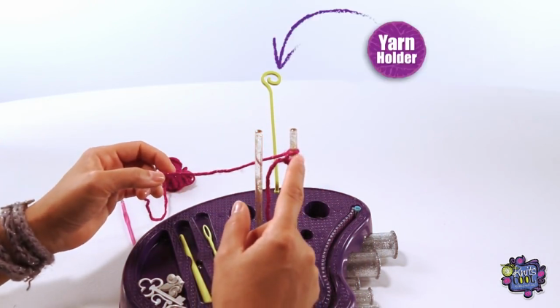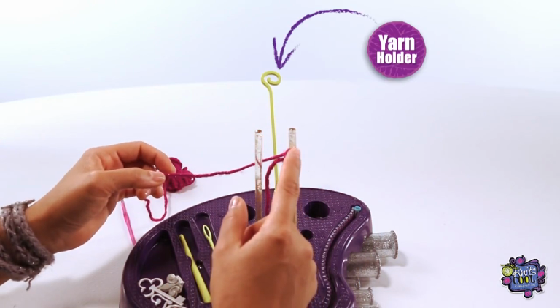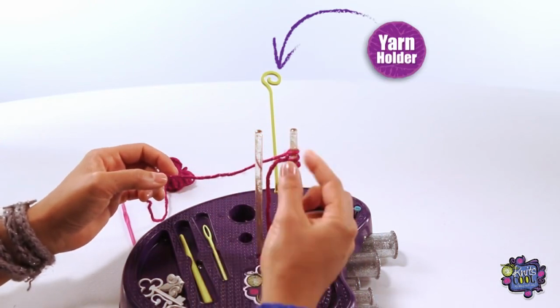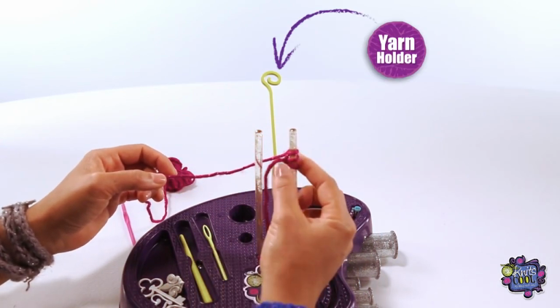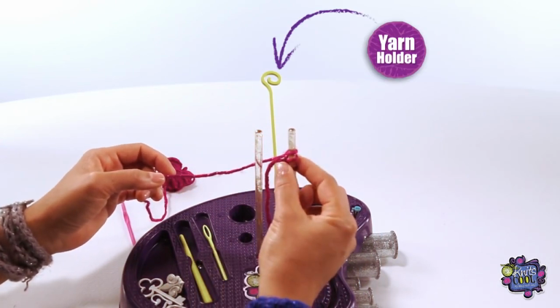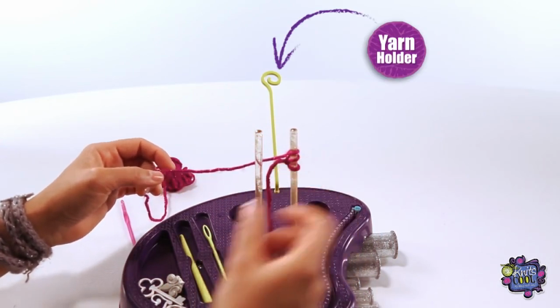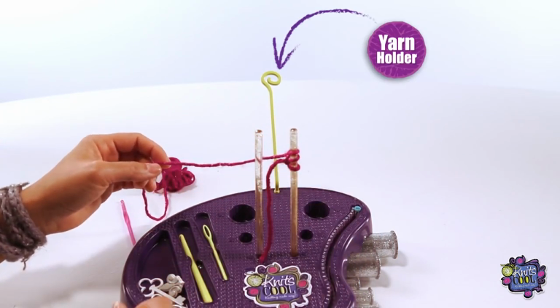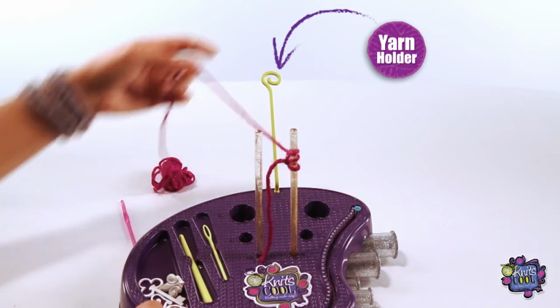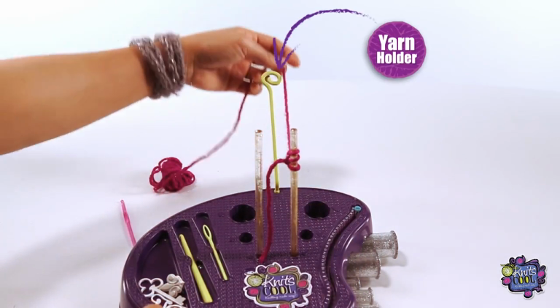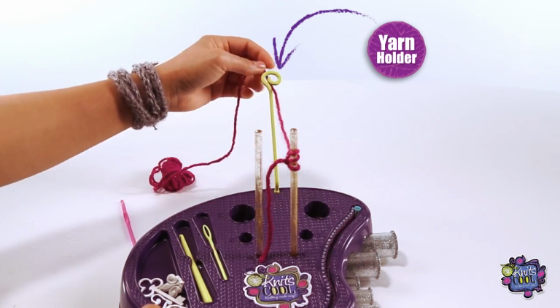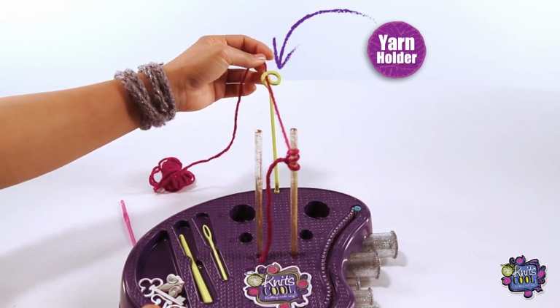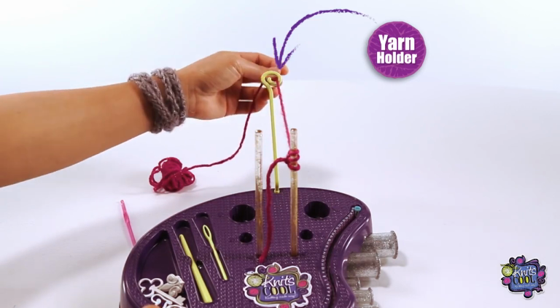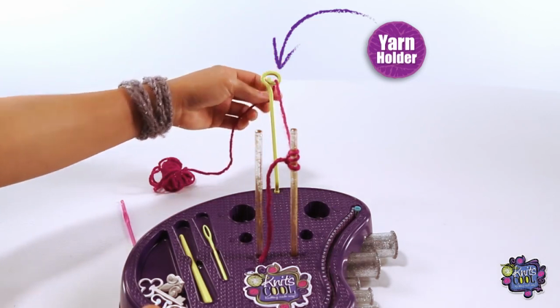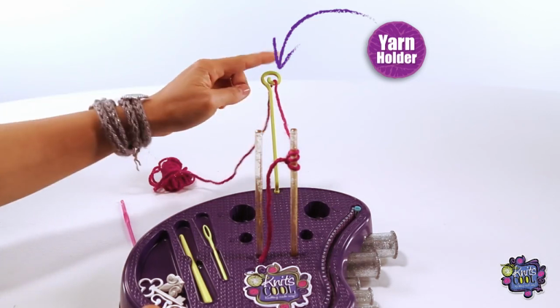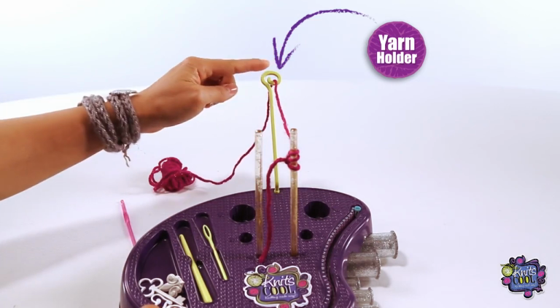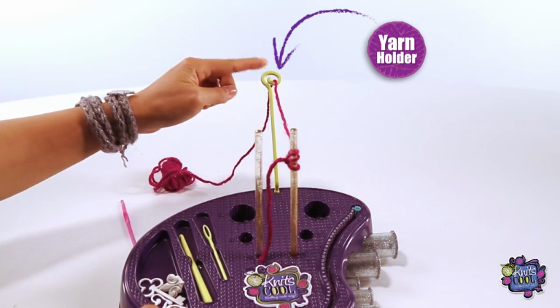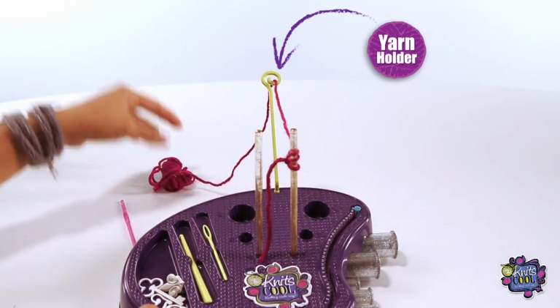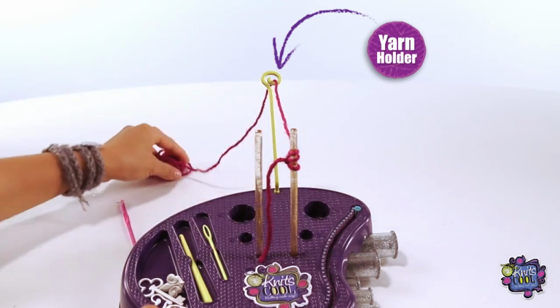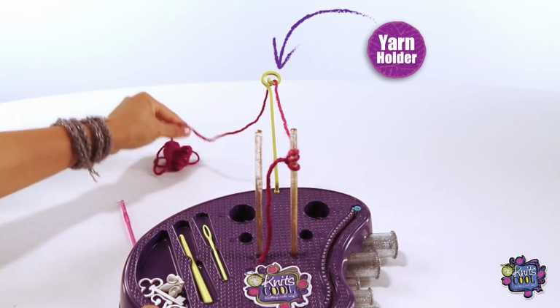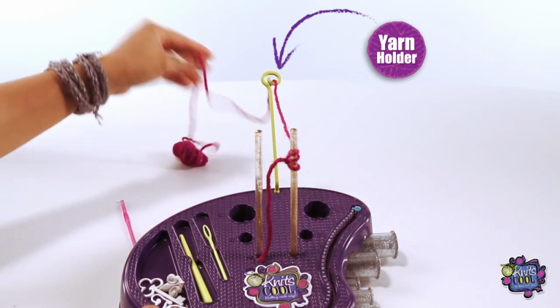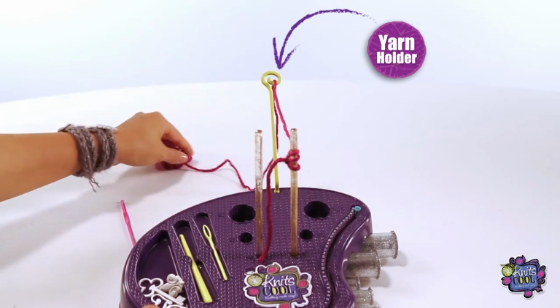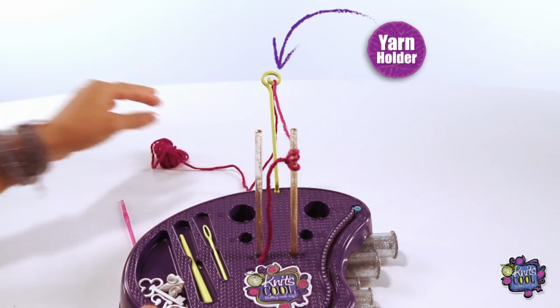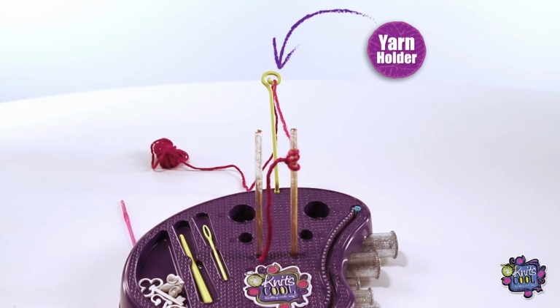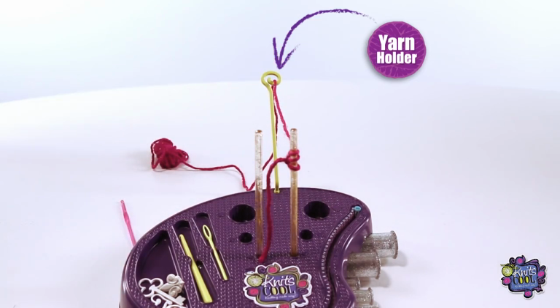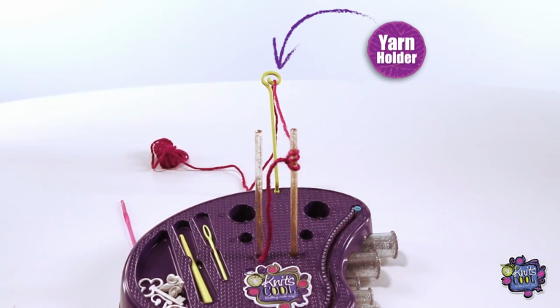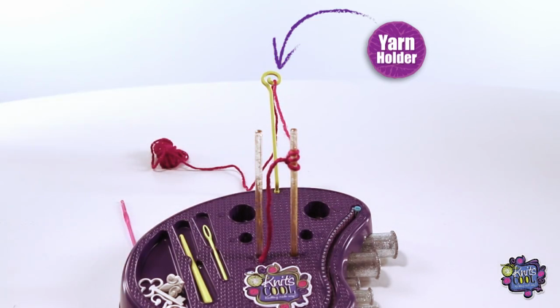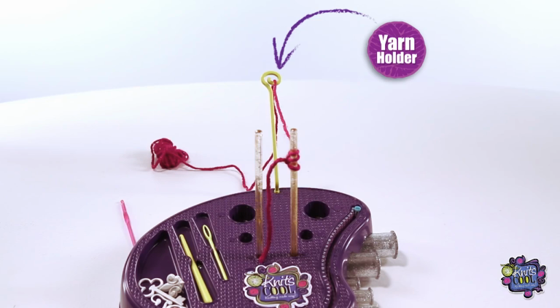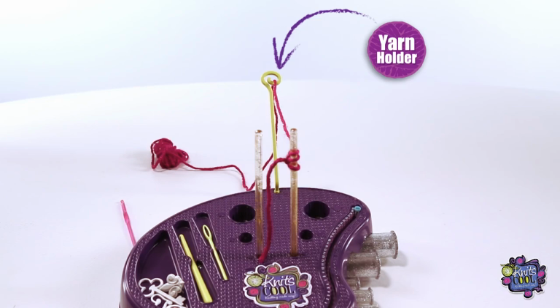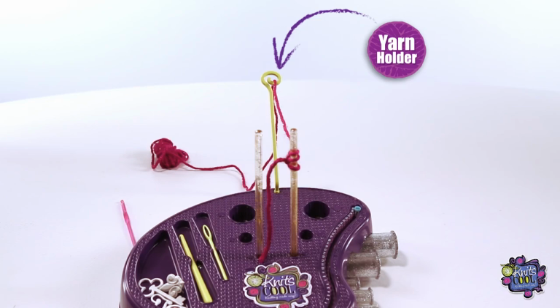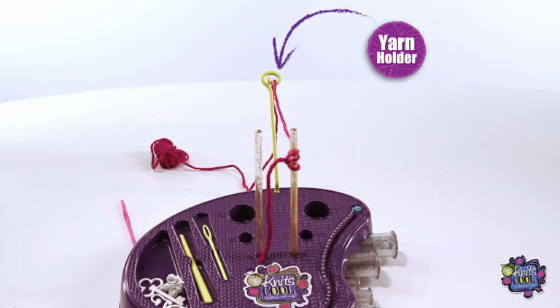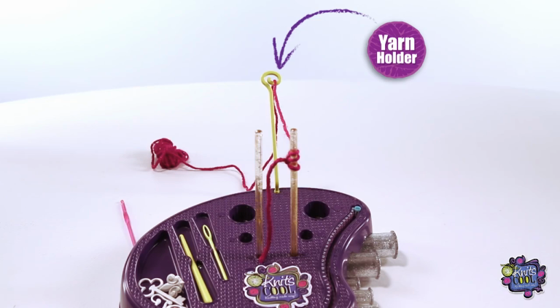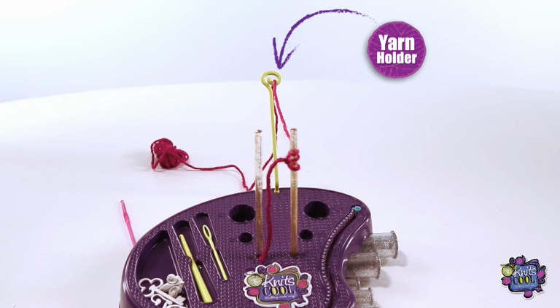Now before we start to knit, make sure your yarn is looped through the yarn holder at the back. This is super important, because it keeps your yarn towards the back and helps you to make the special bracelet pattern.